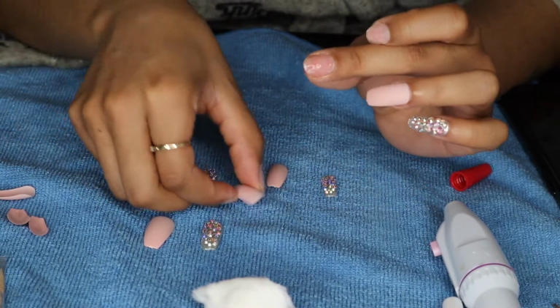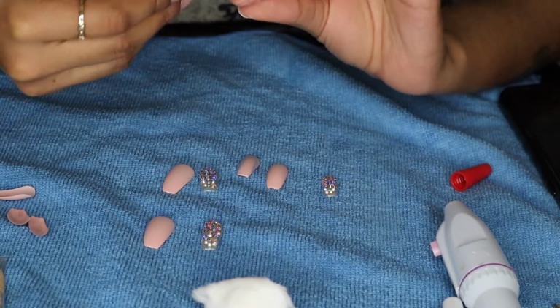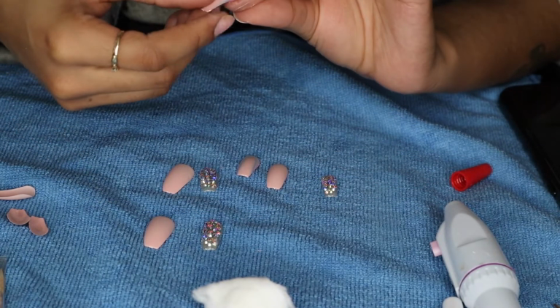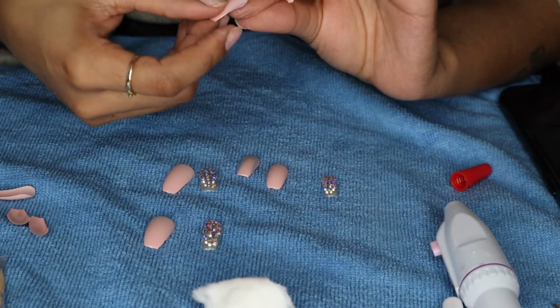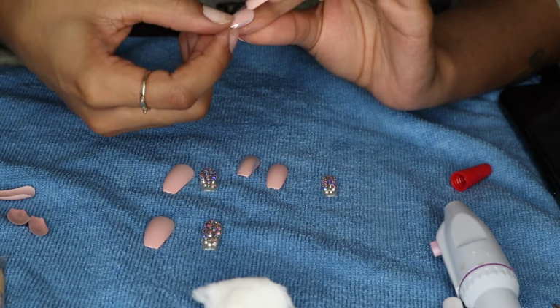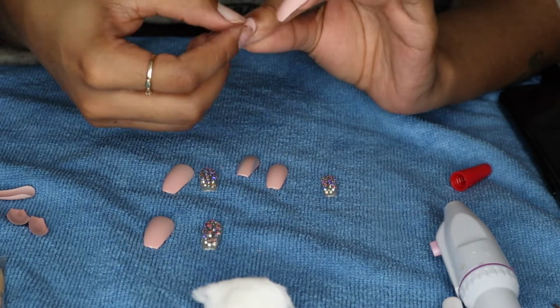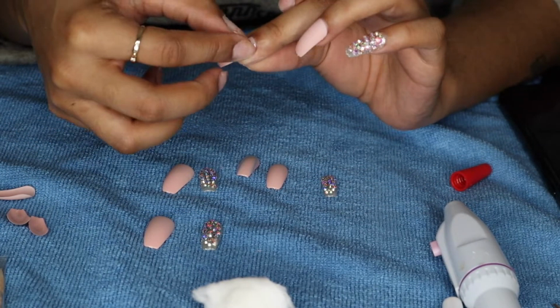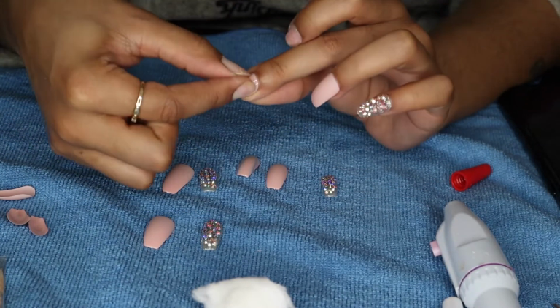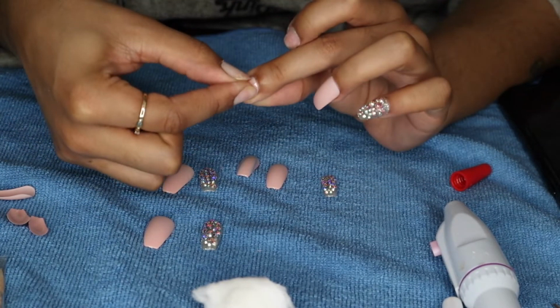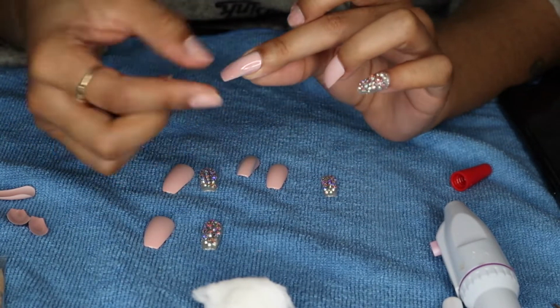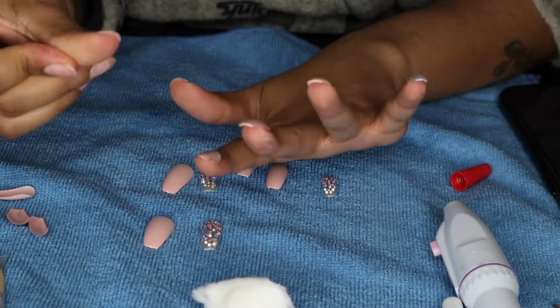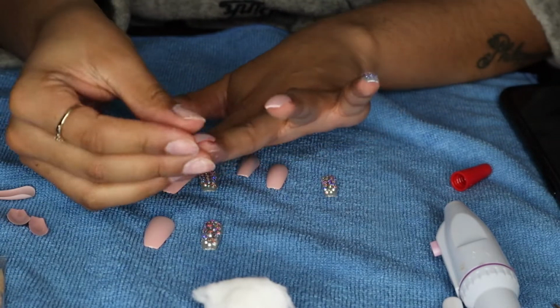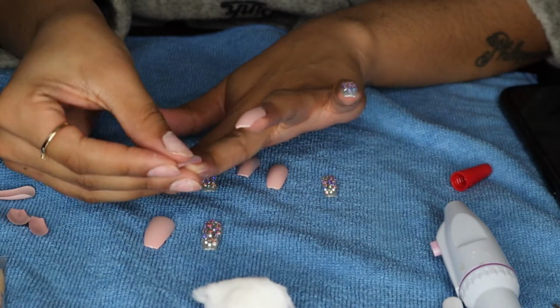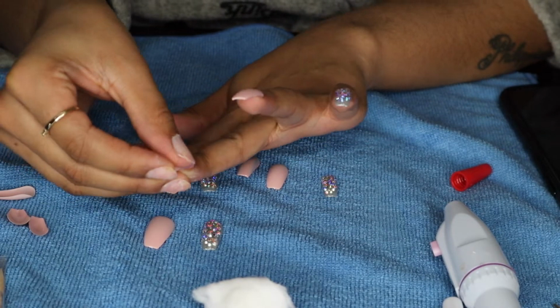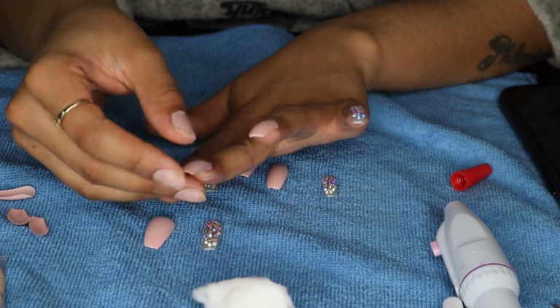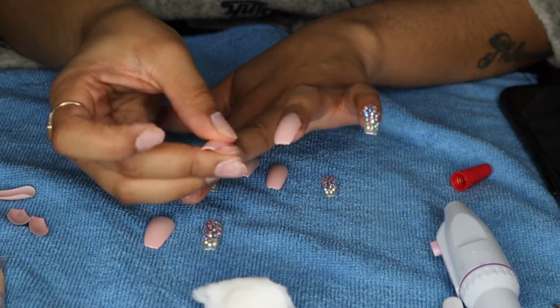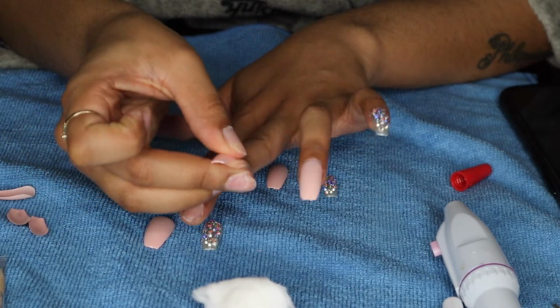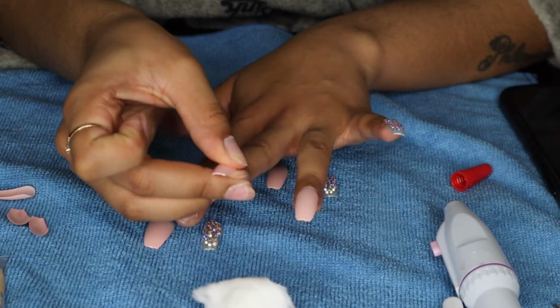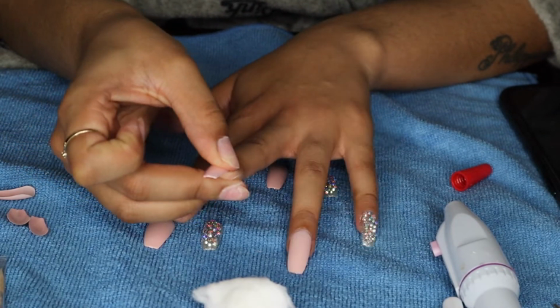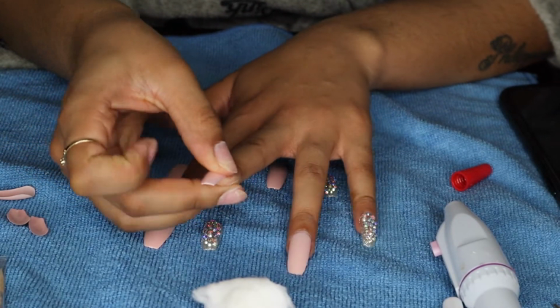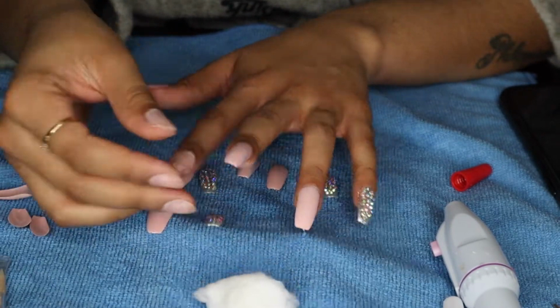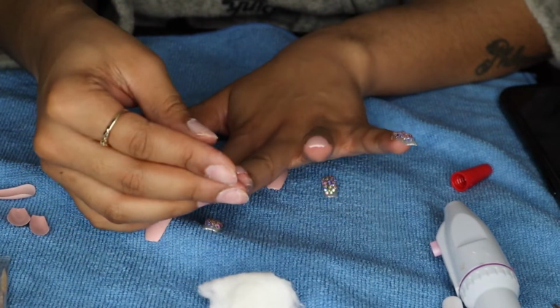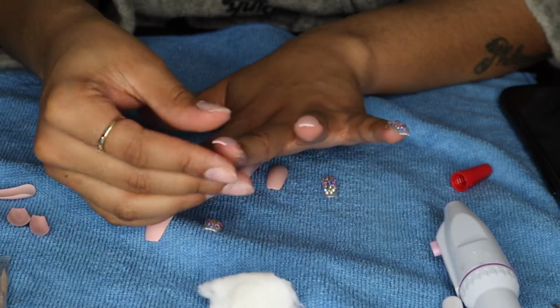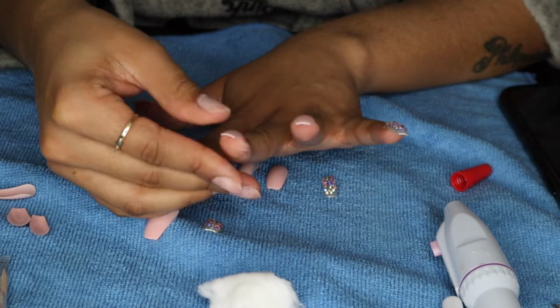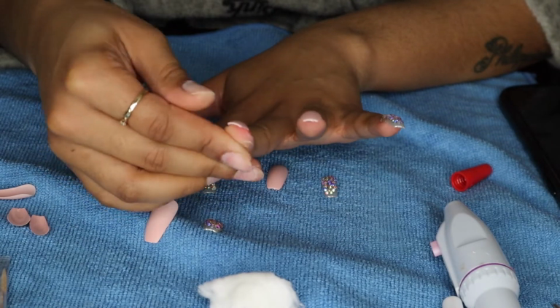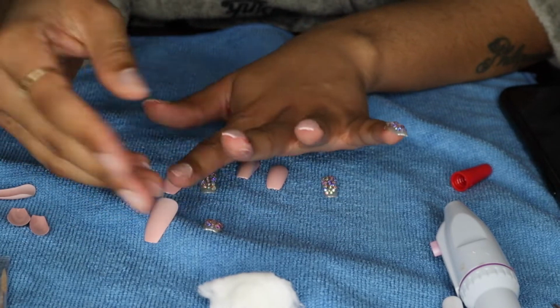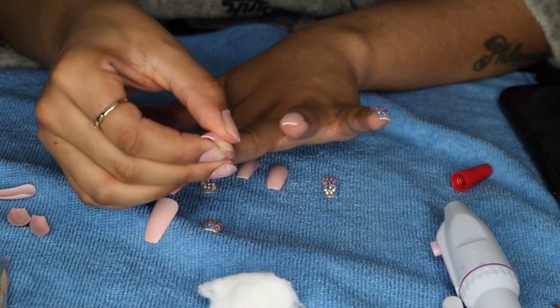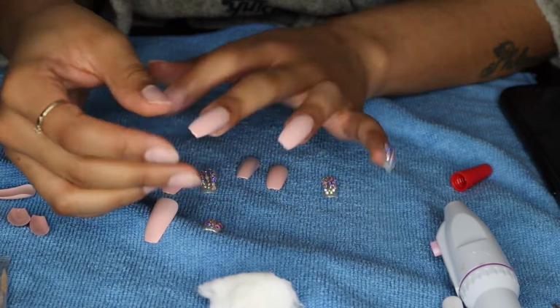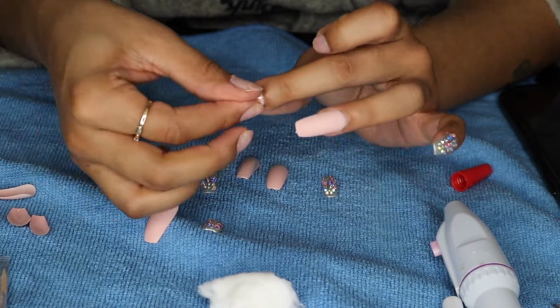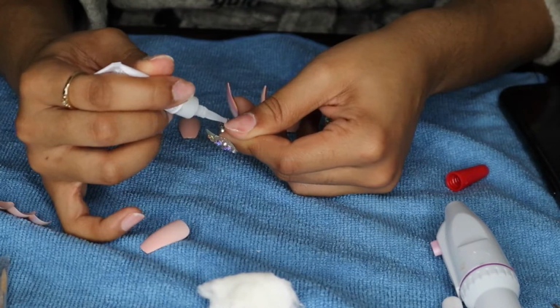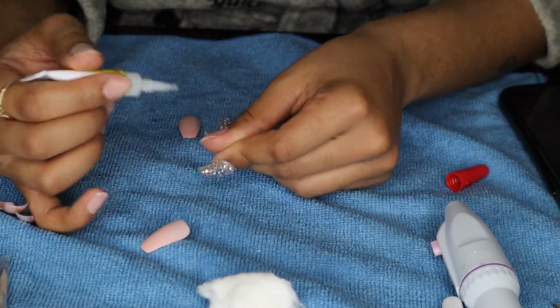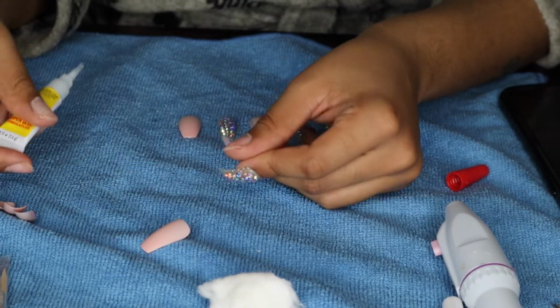I wouldn't suggest them if you do hair like I do. But I didn't break them doing hair — I broke one trying to open something and it just popped off.